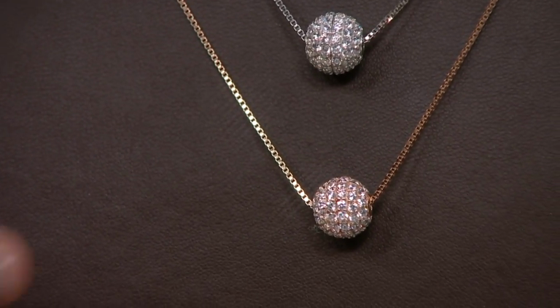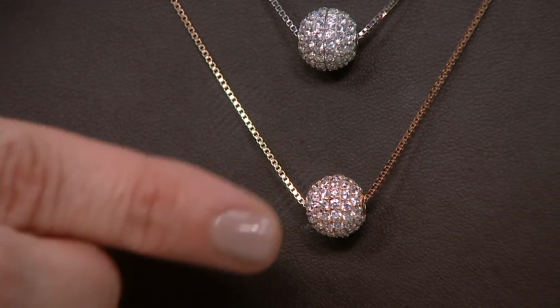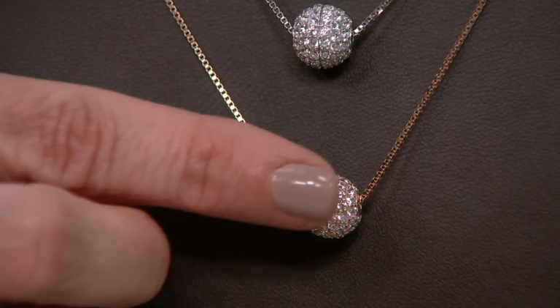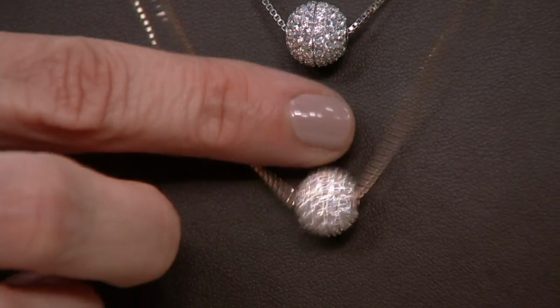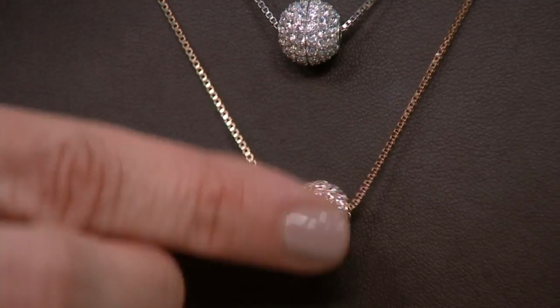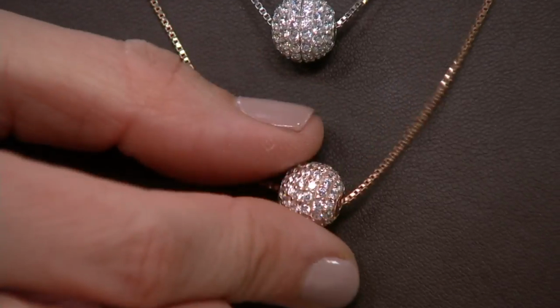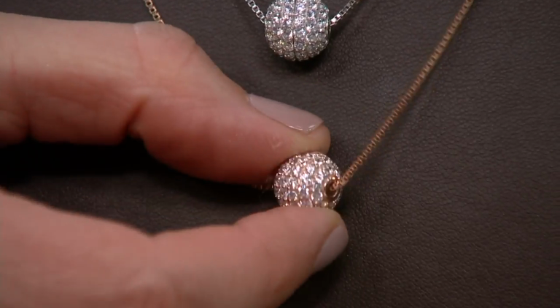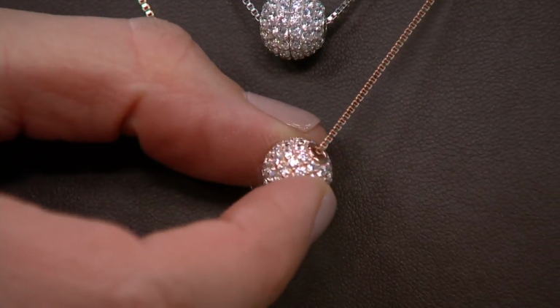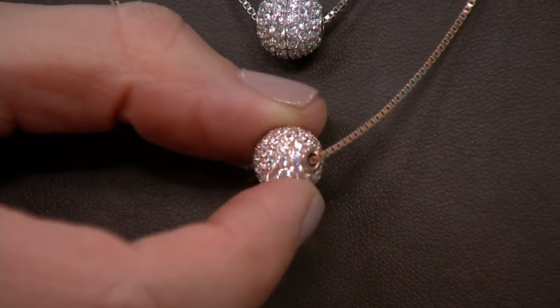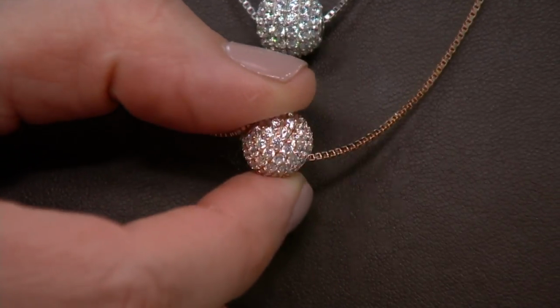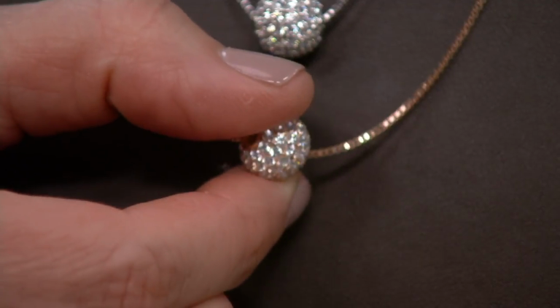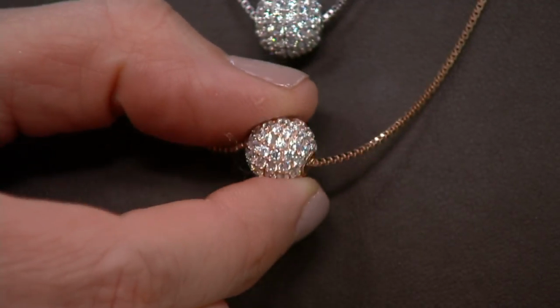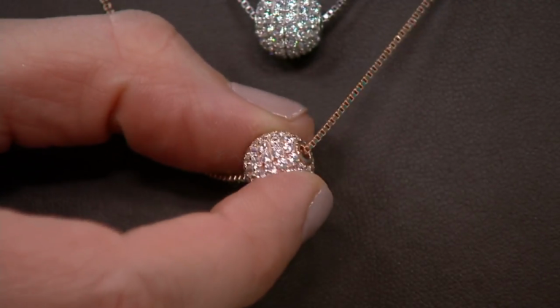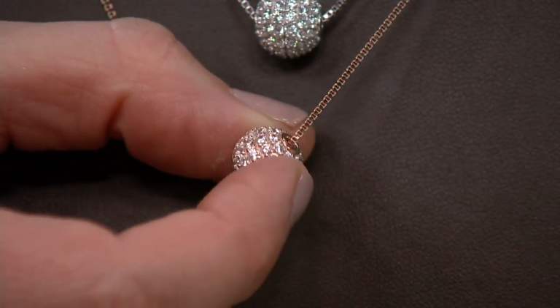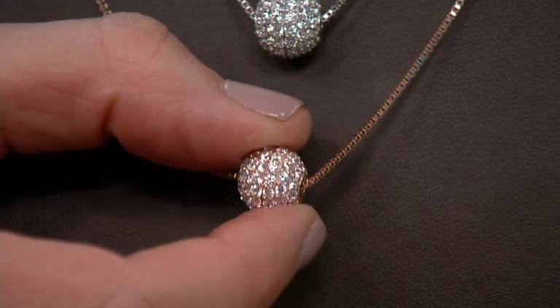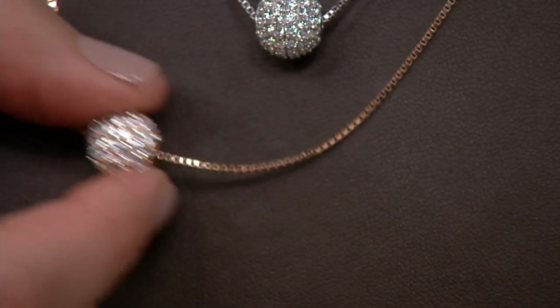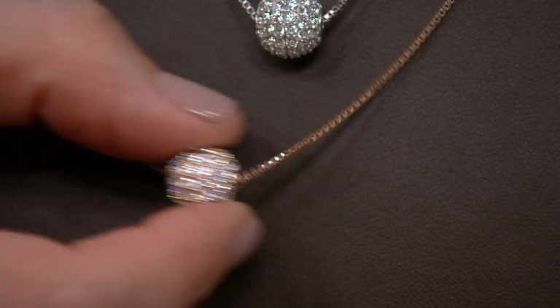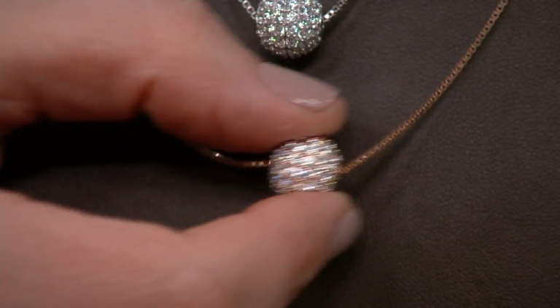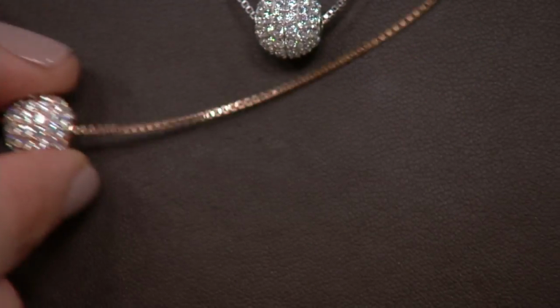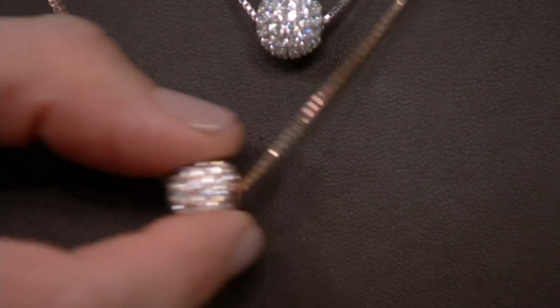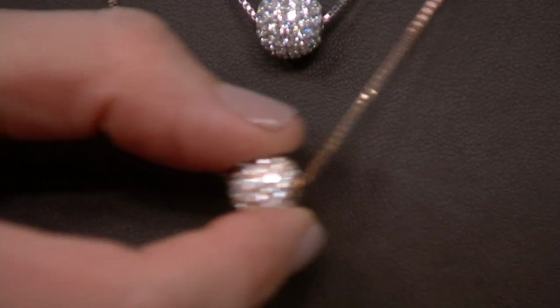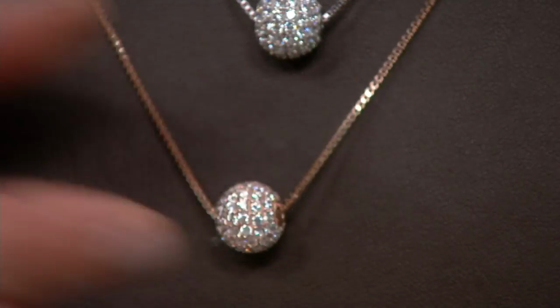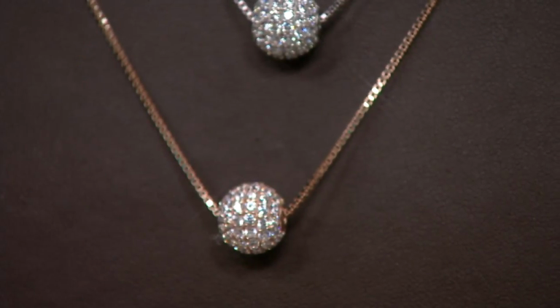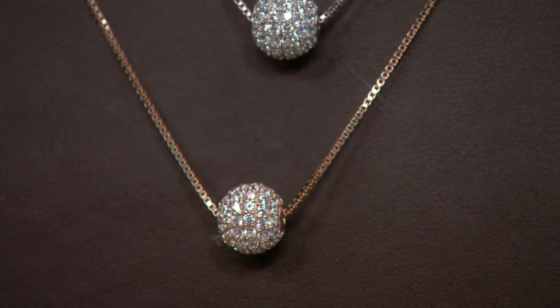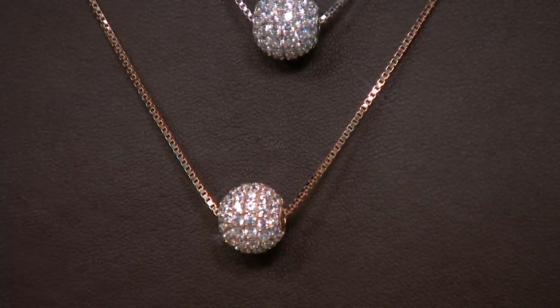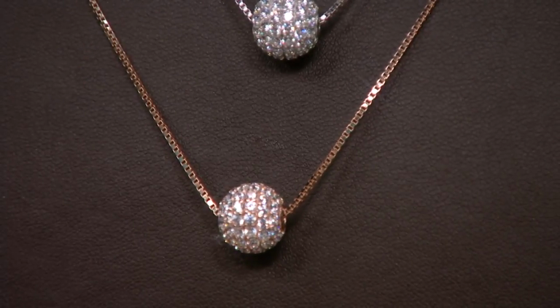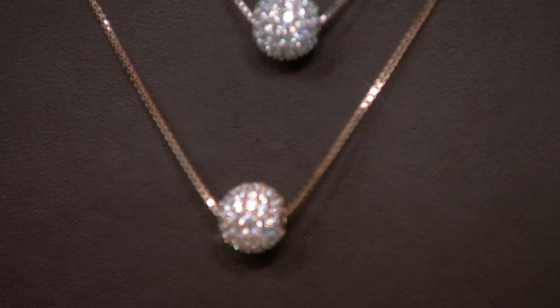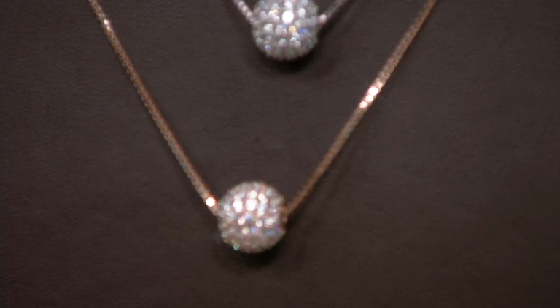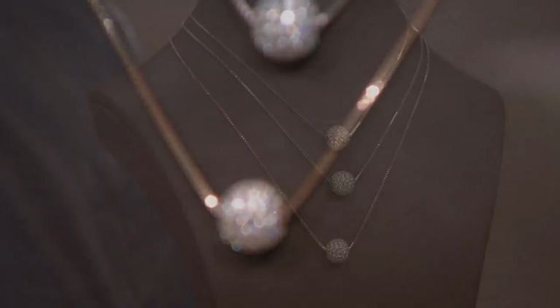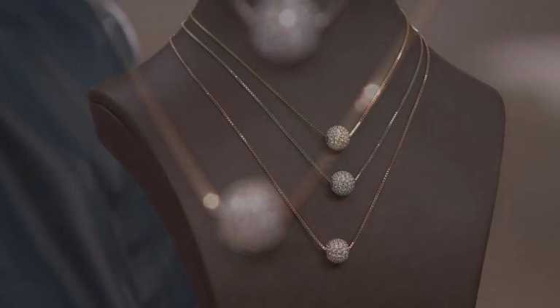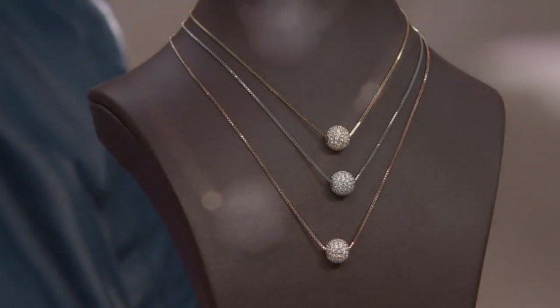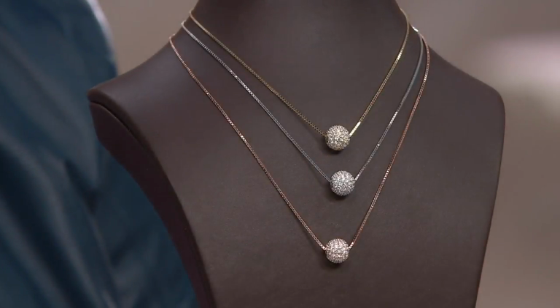As you look at that box chain, you can see everywhere you look there is sparkle on that bead. It is loose on a box chain. The box chain will measure 18 inches at its longest.